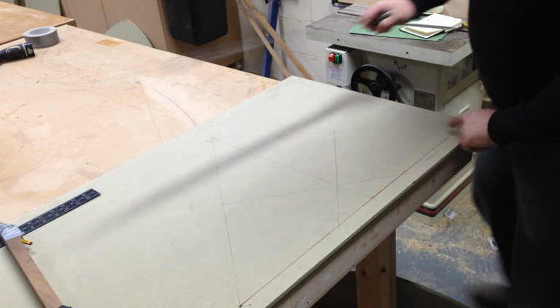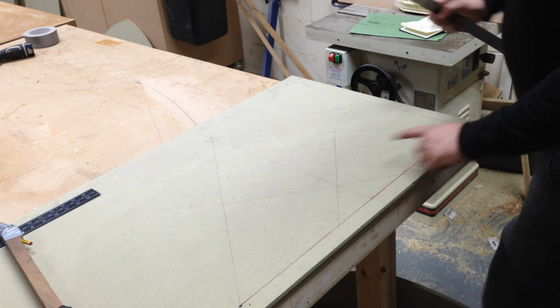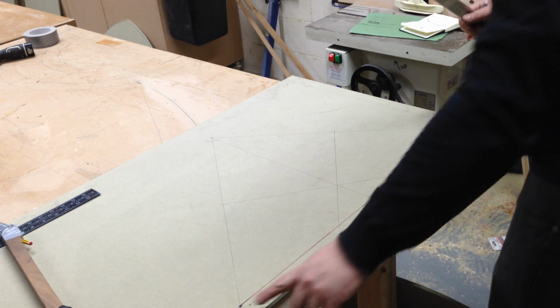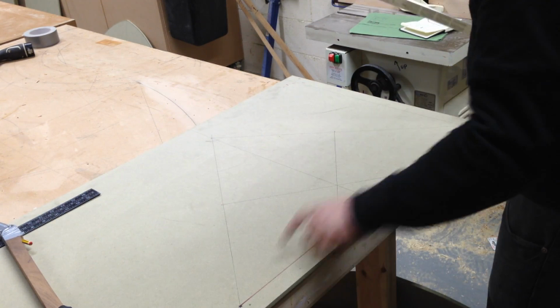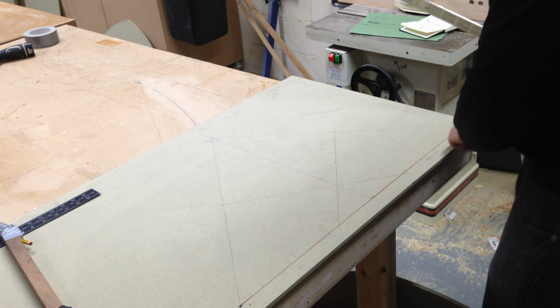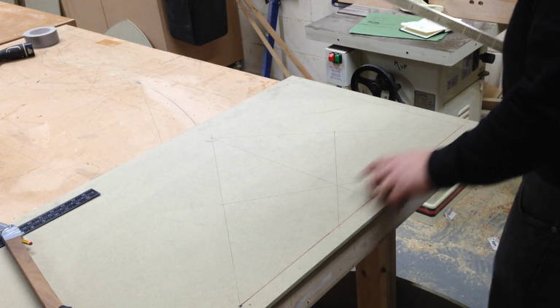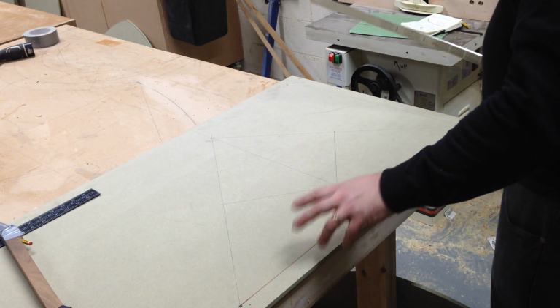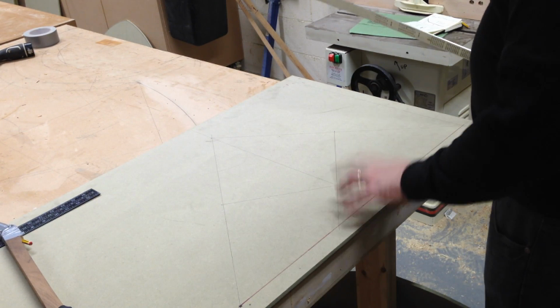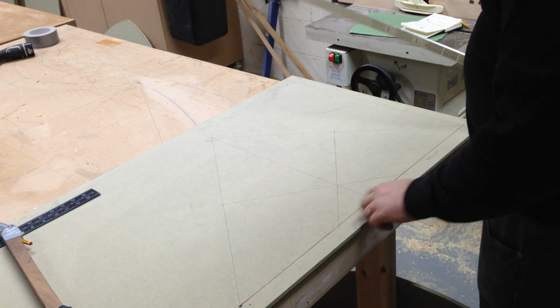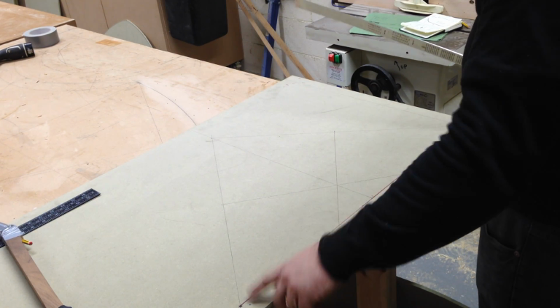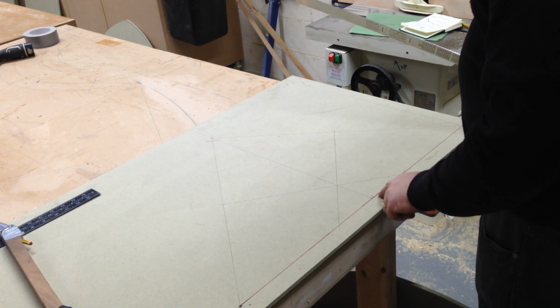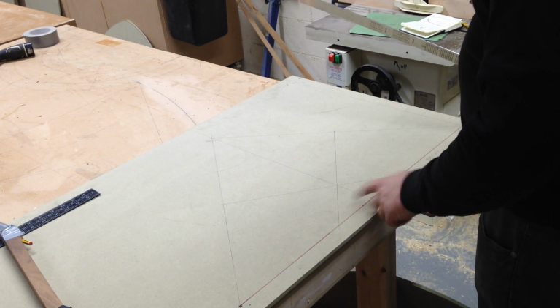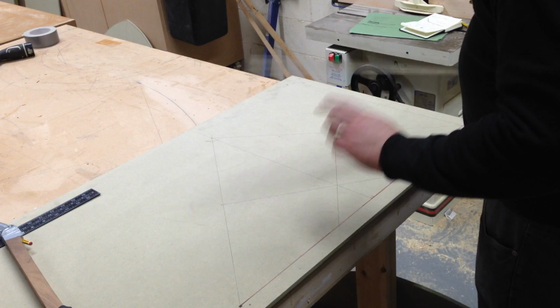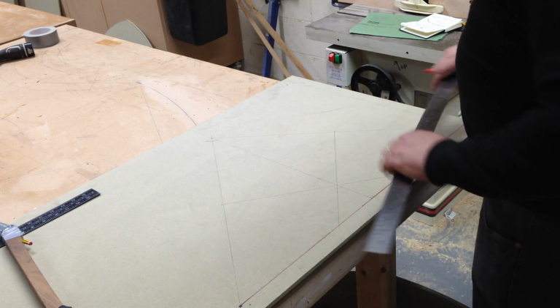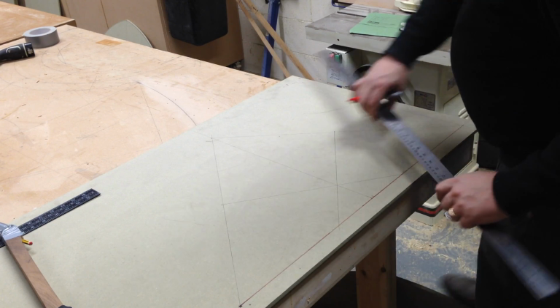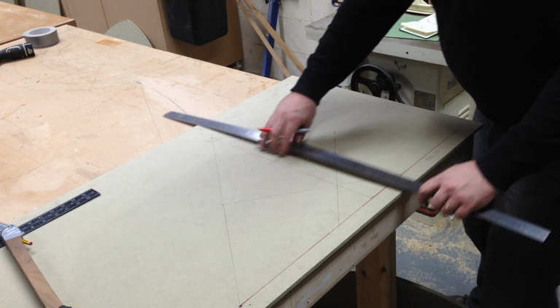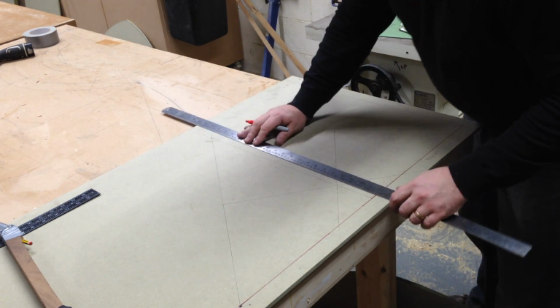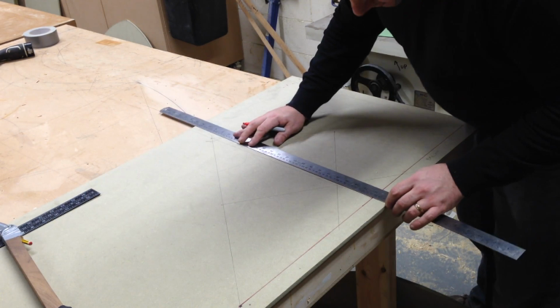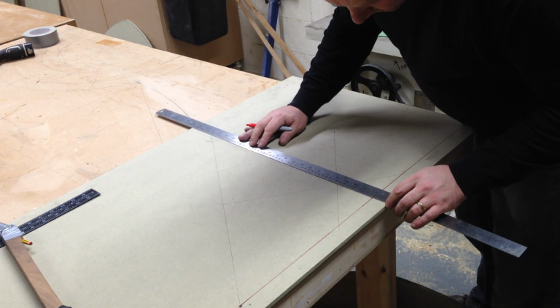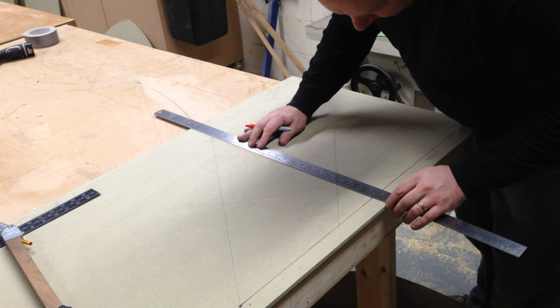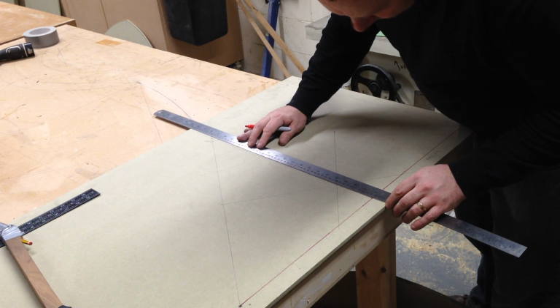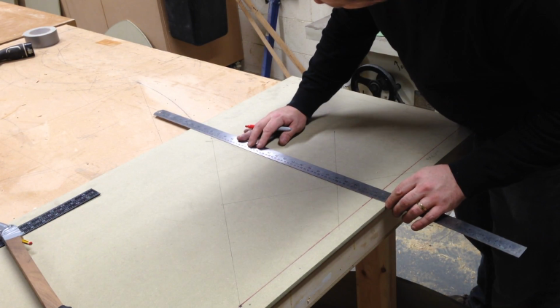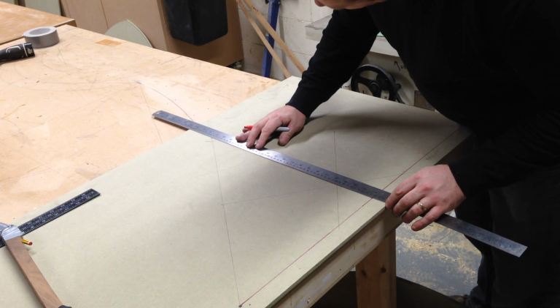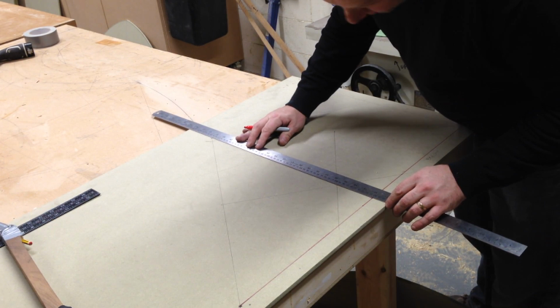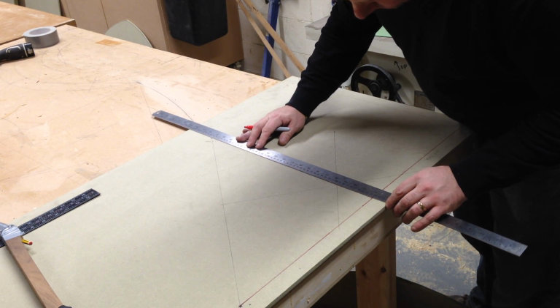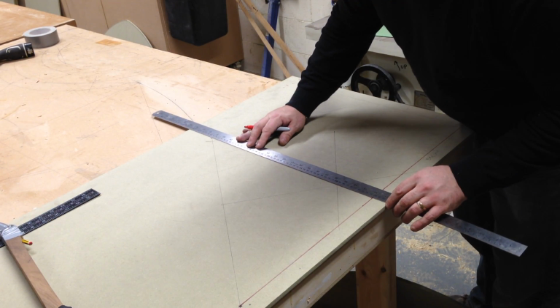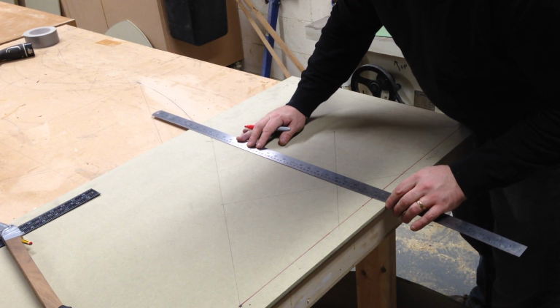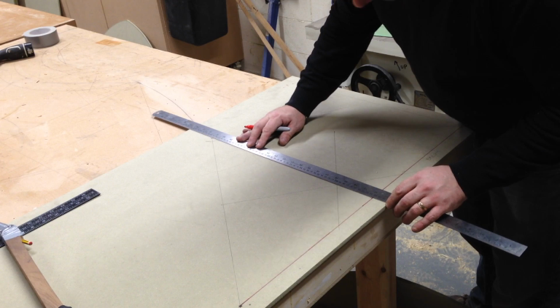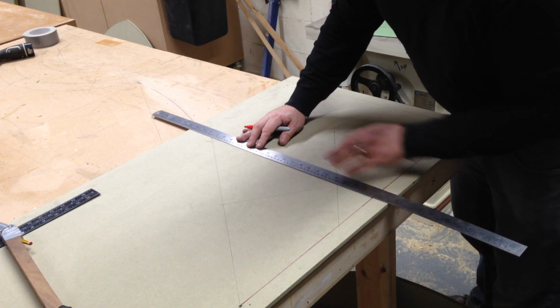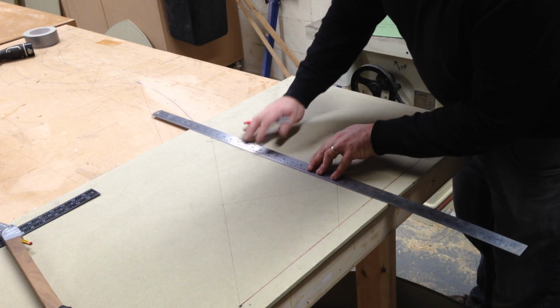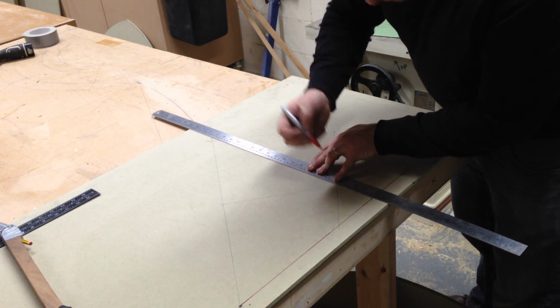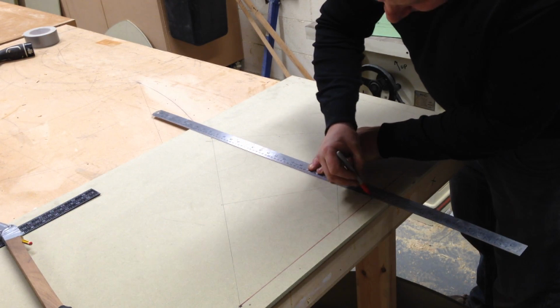Once you've got your width in, you're going to bisect that line, and then take the perpendicular line up to your known height.